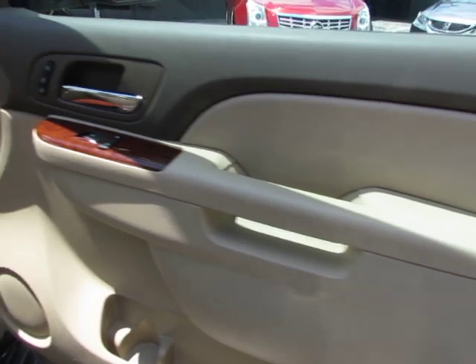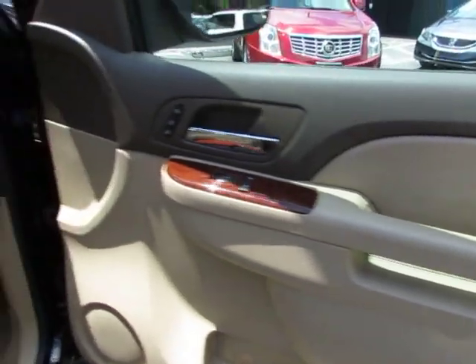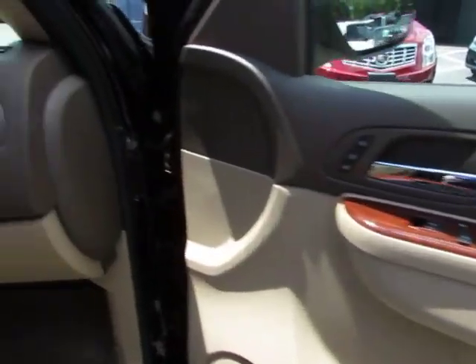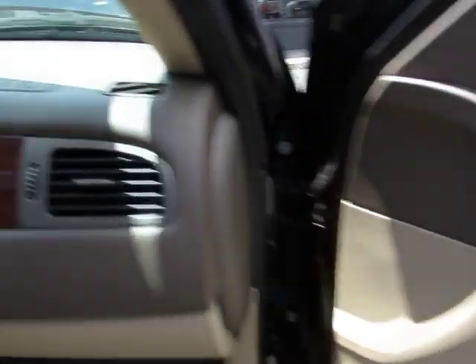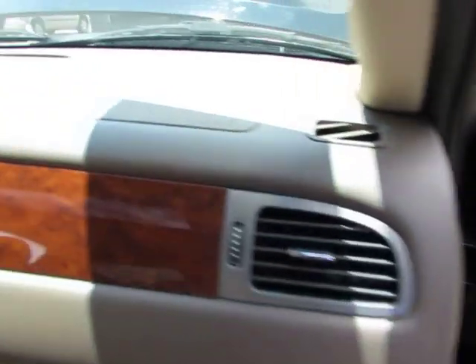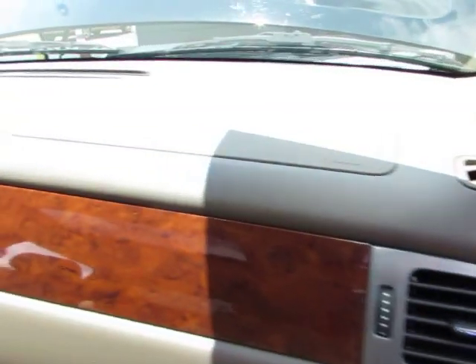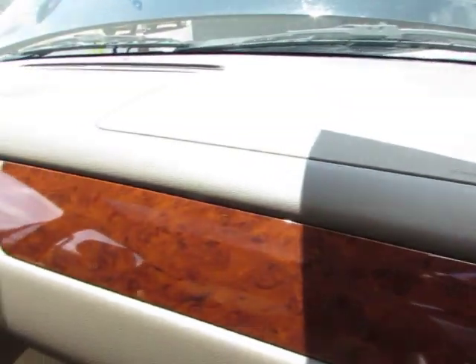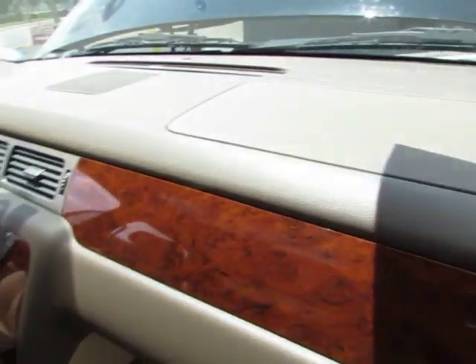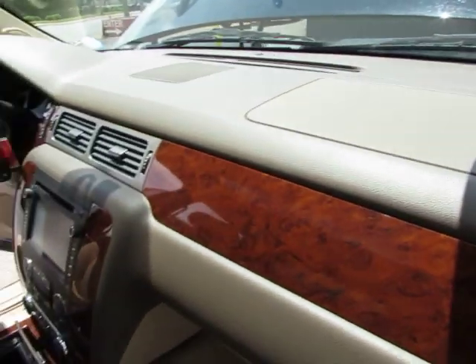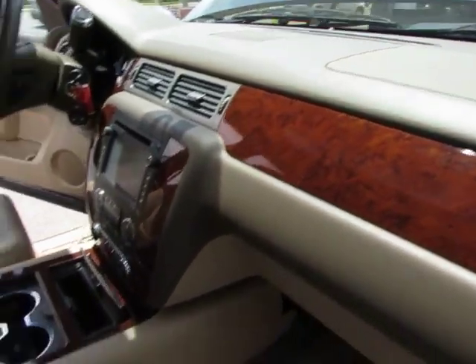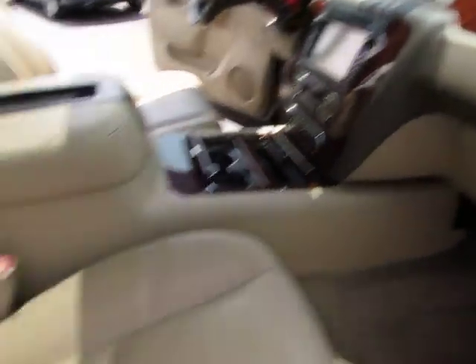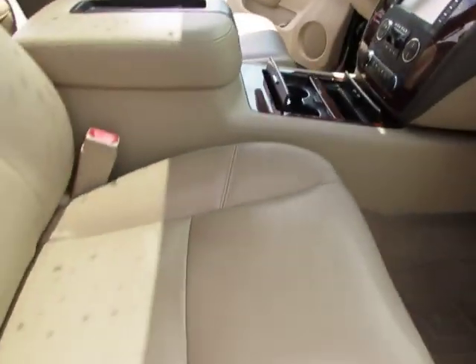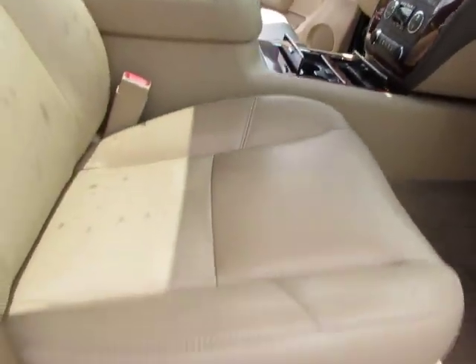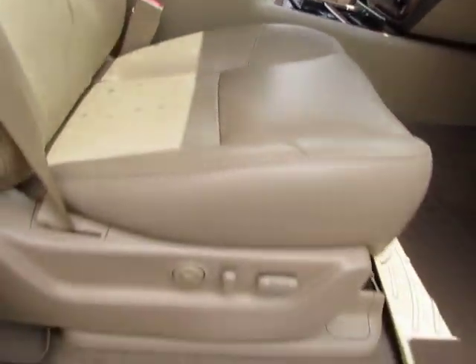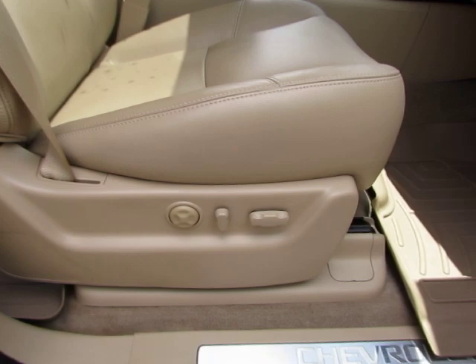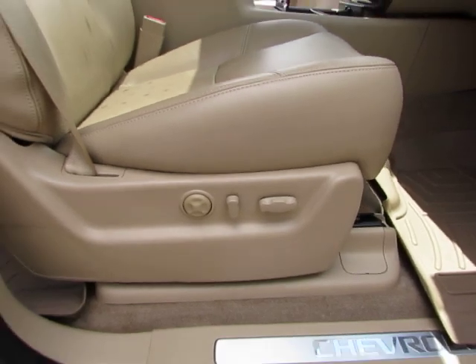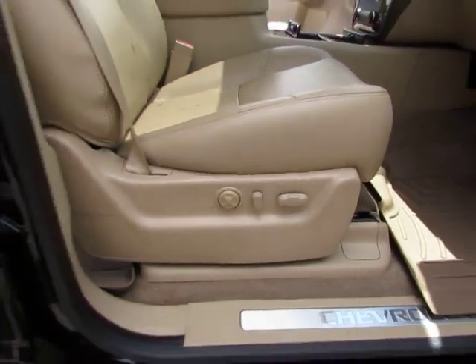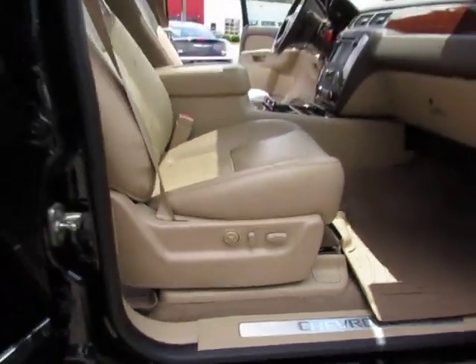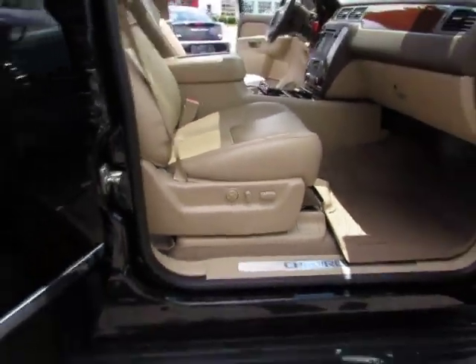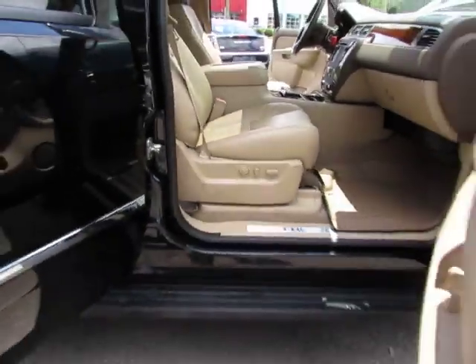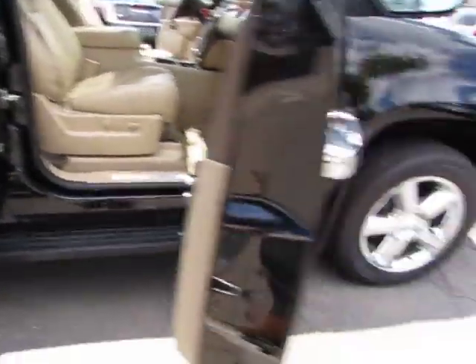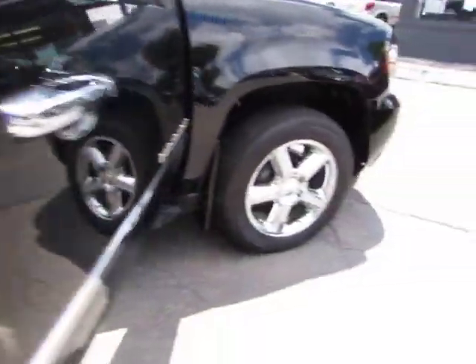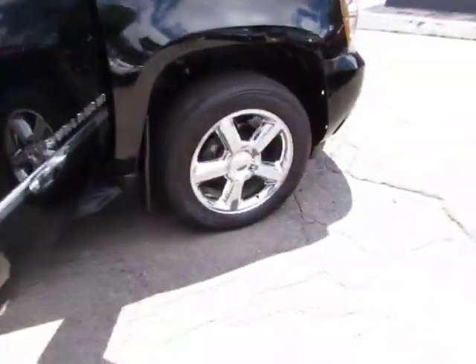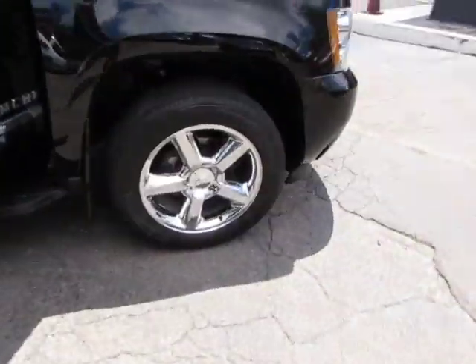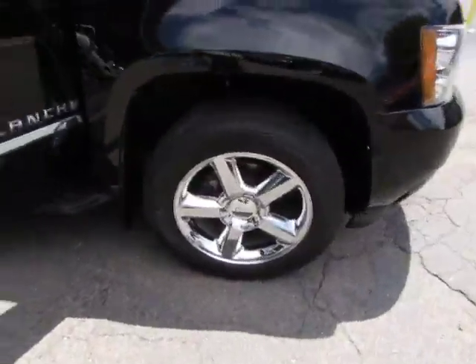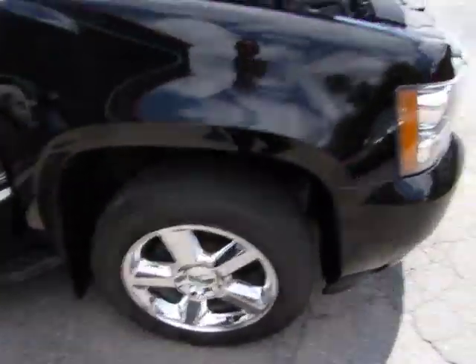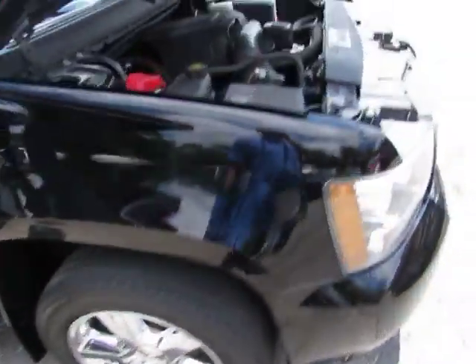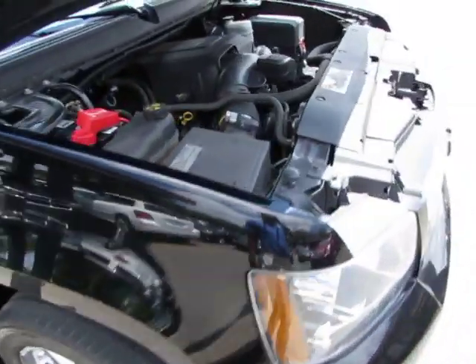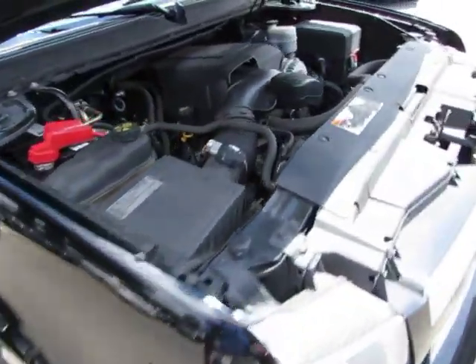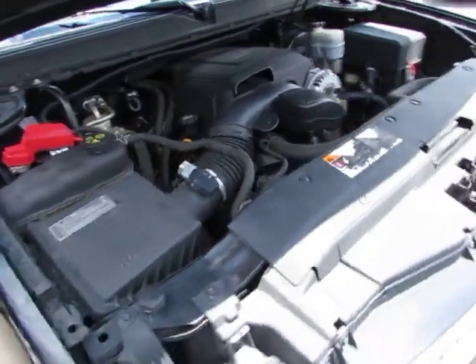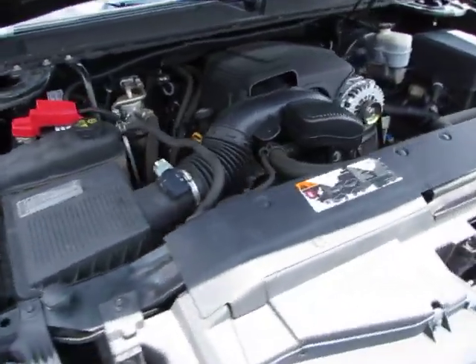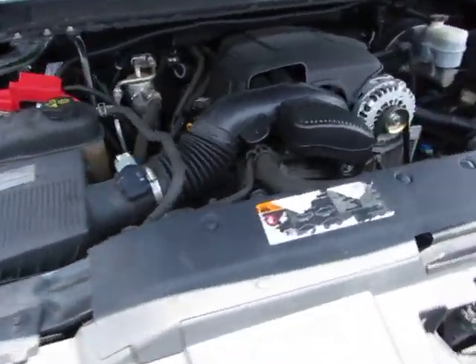Here's the front passenger side — as you can see the dash looks really good. Here are the controls for your power seat on the passenger side. Now let's take a look under the hood — here's your V8.